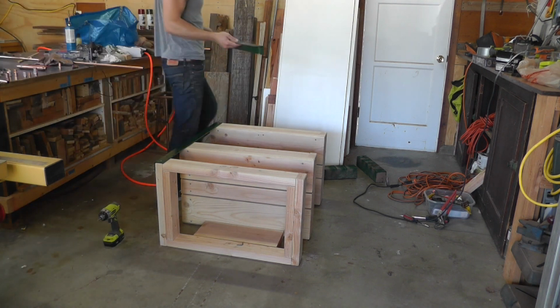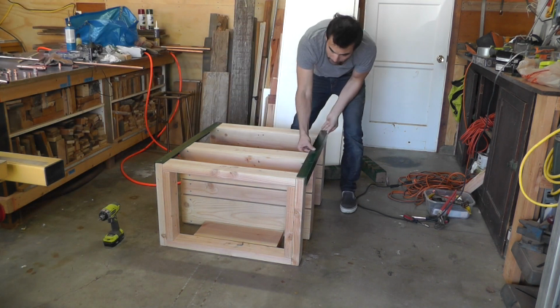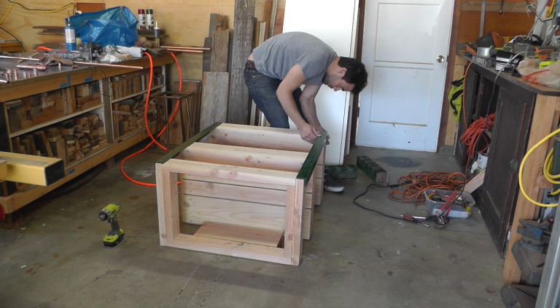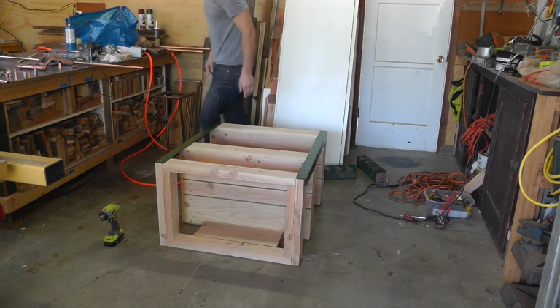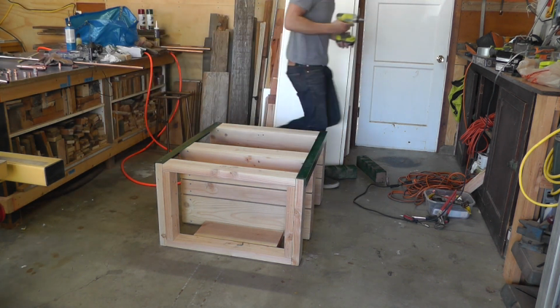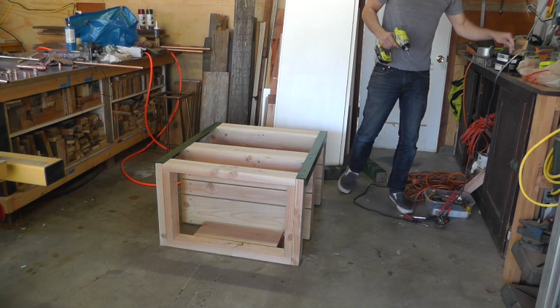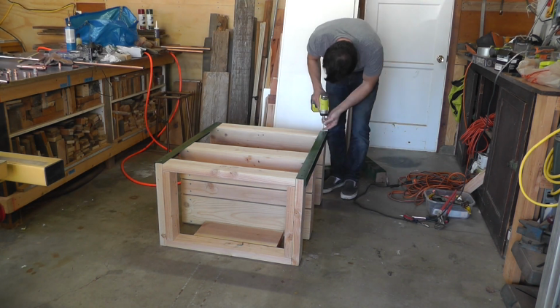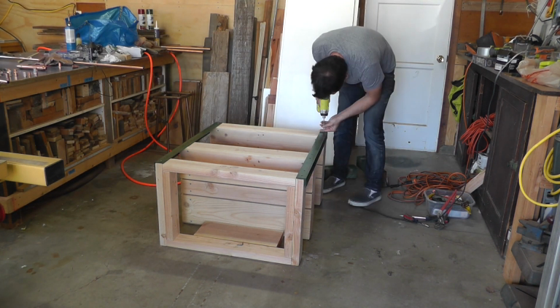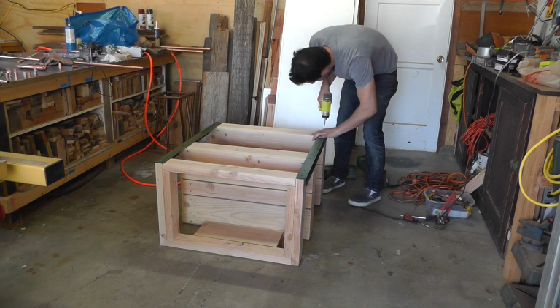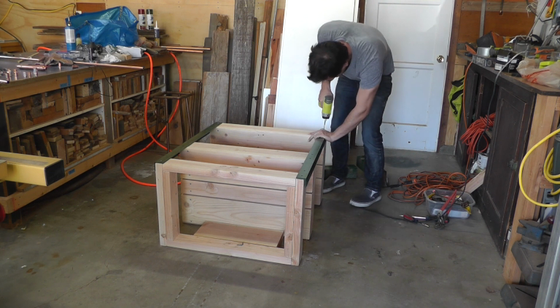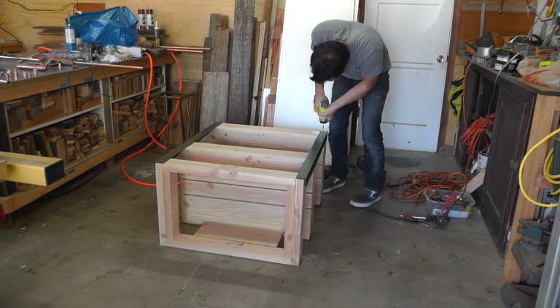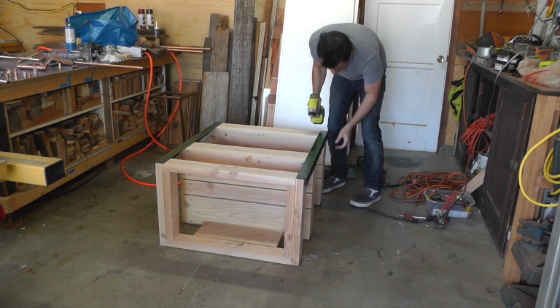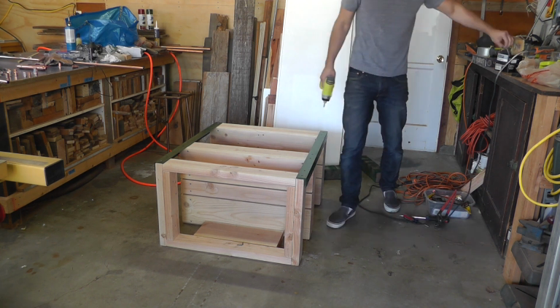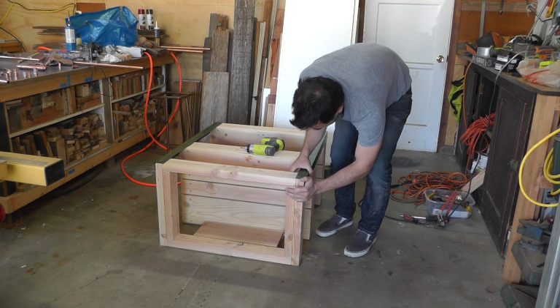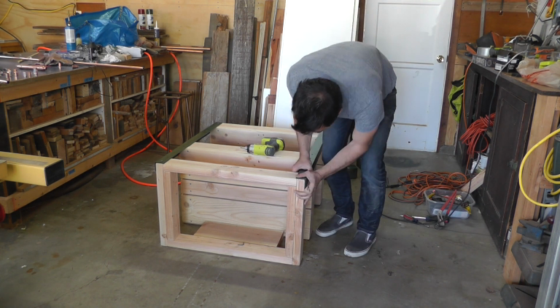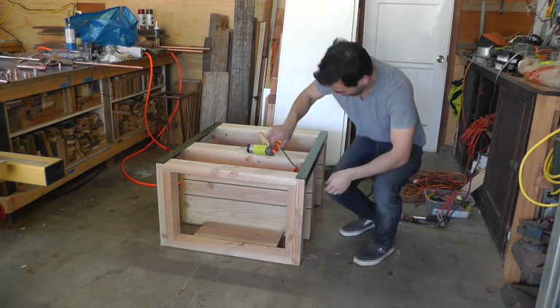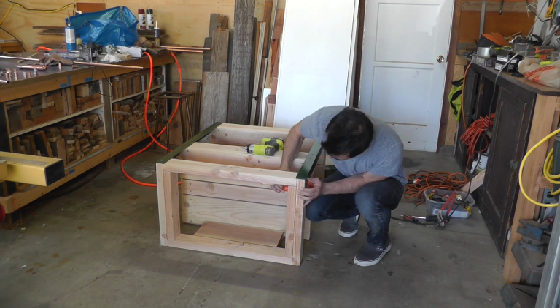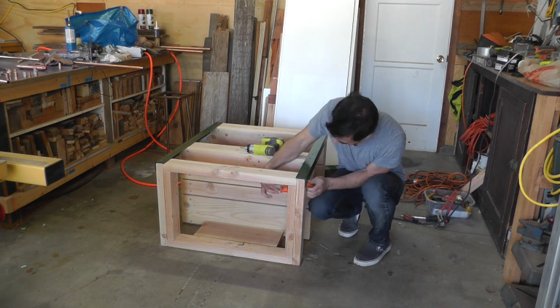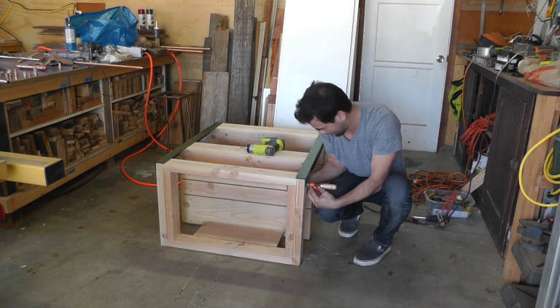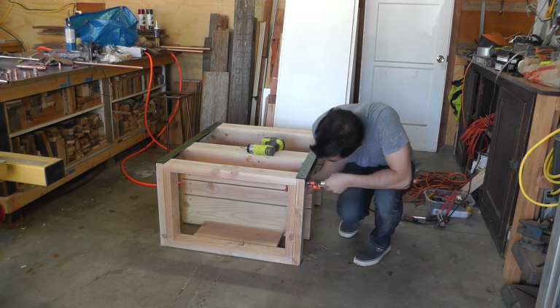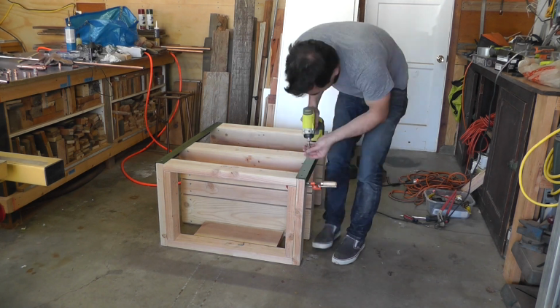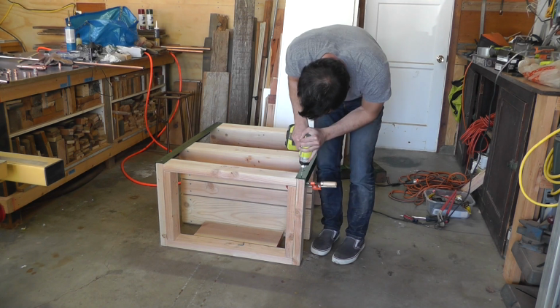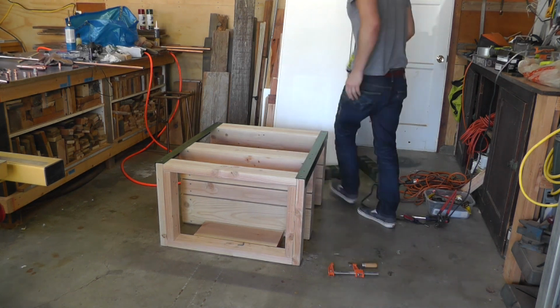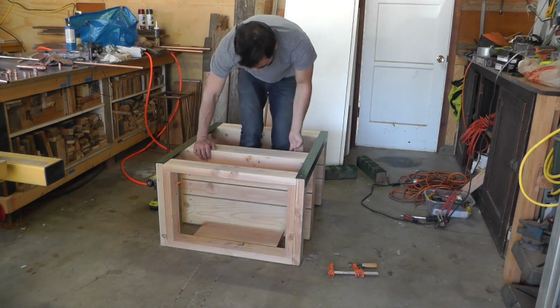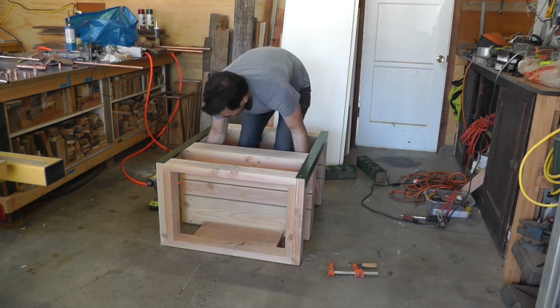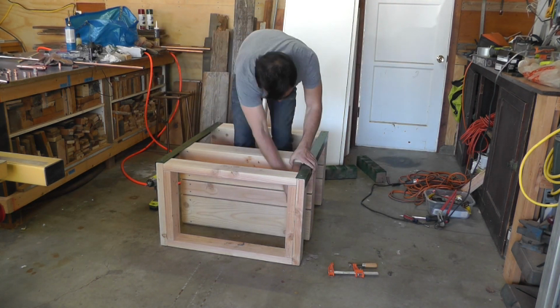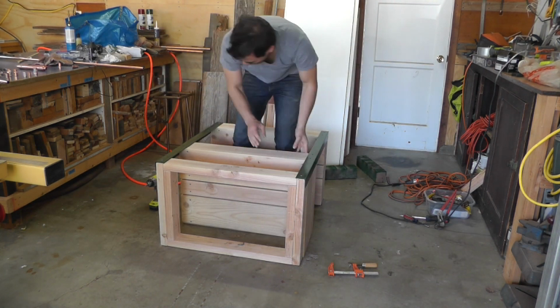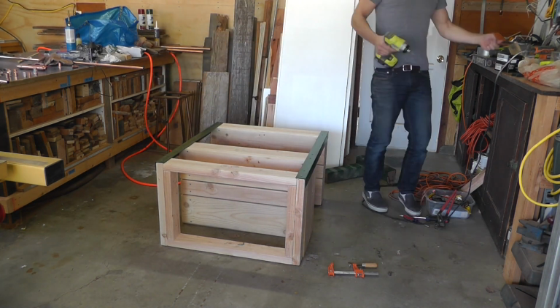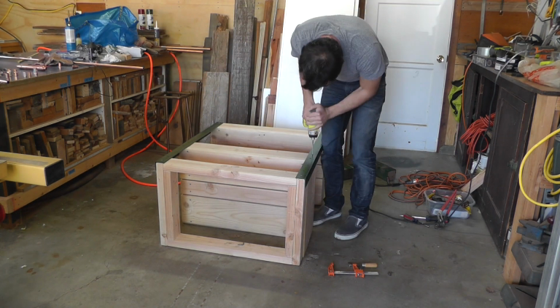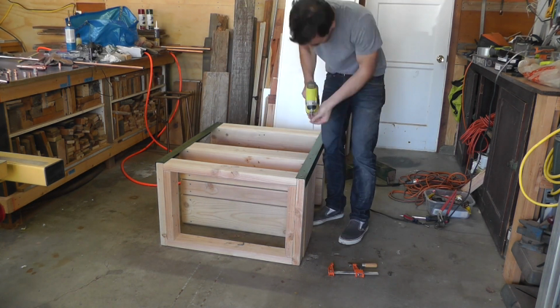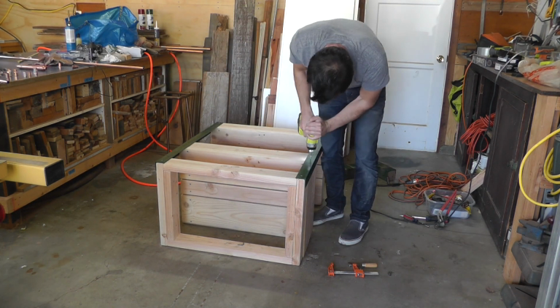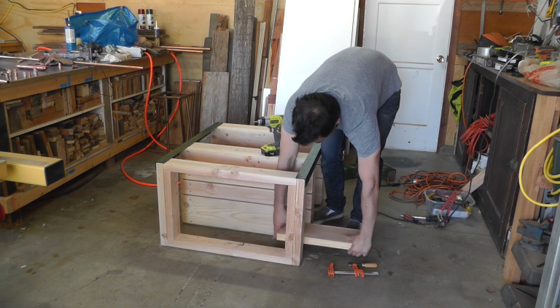I can now adjust the shelves into place and then screw through the pre-drilled holes and into the shelves. It's helpful to have an extra person around to help, or use some clamps to hold the angle irons exactly in the right place.